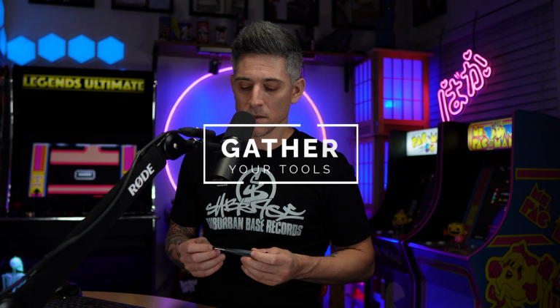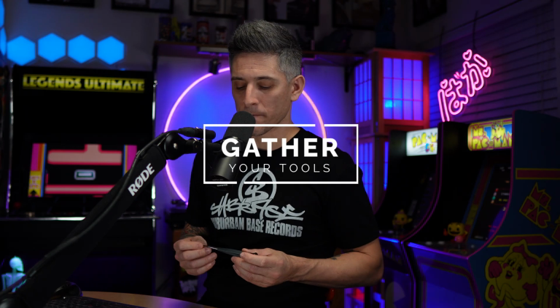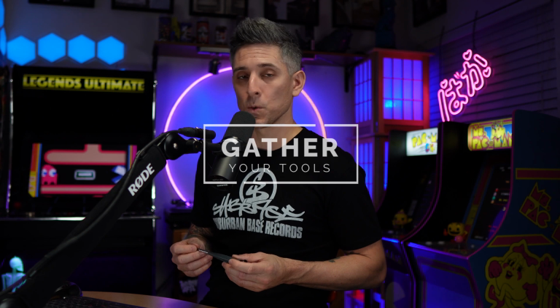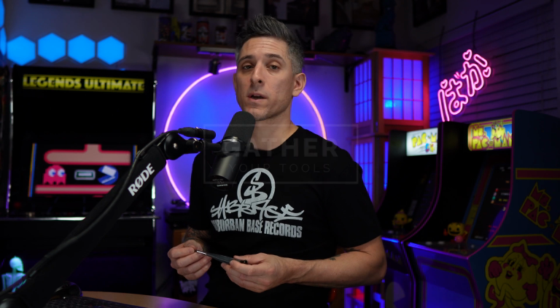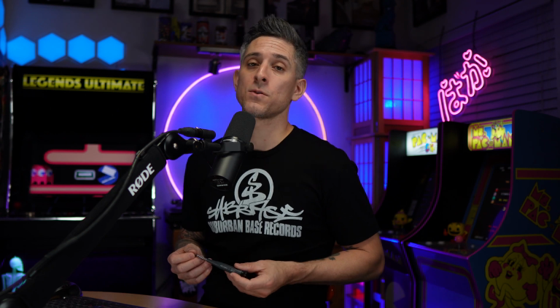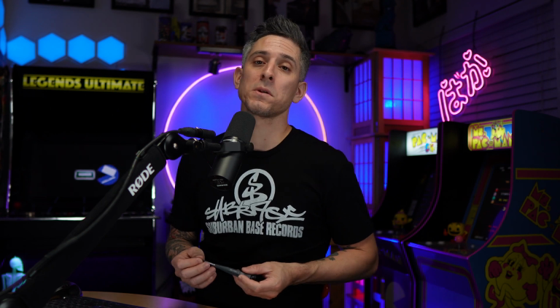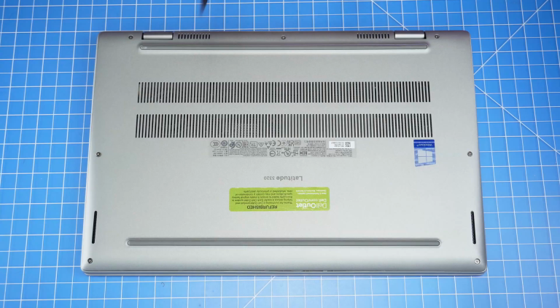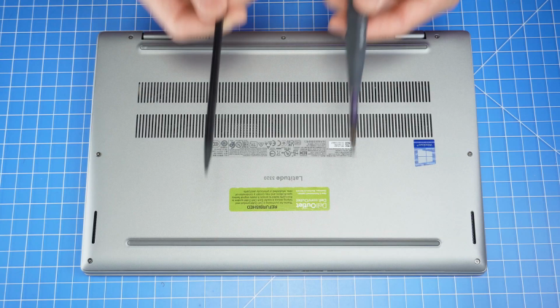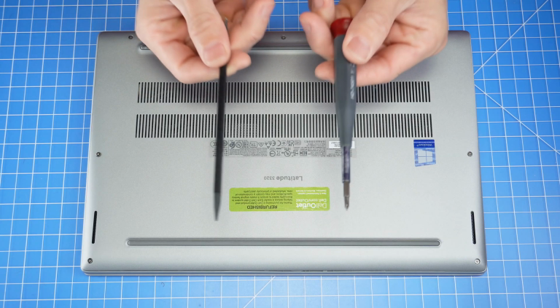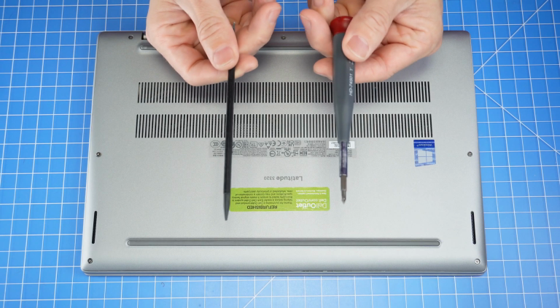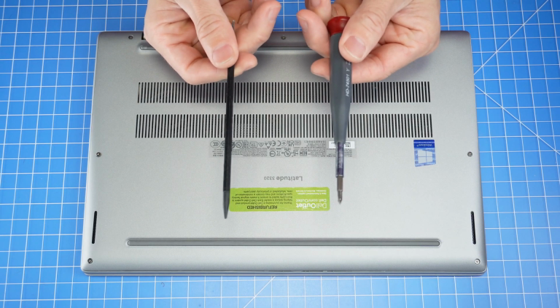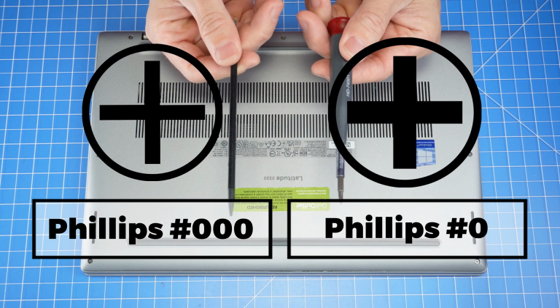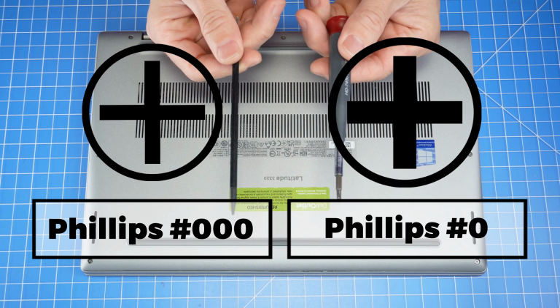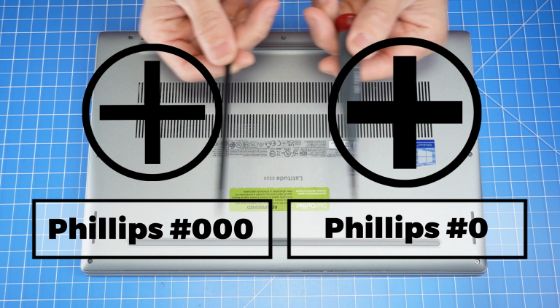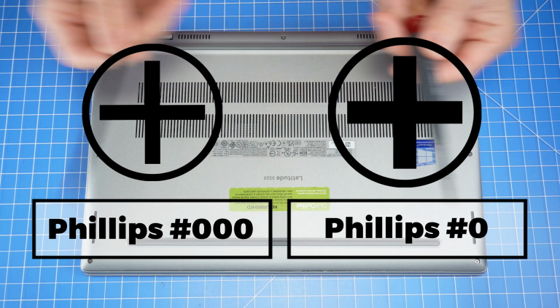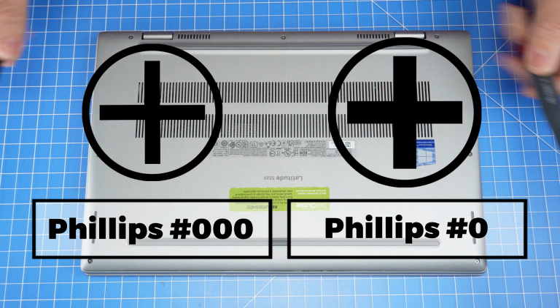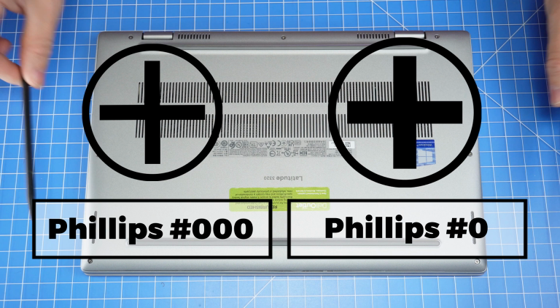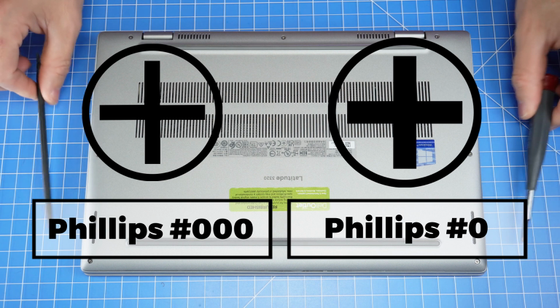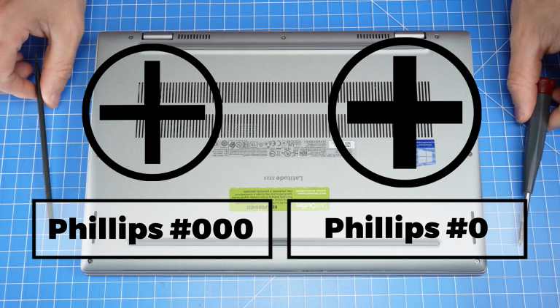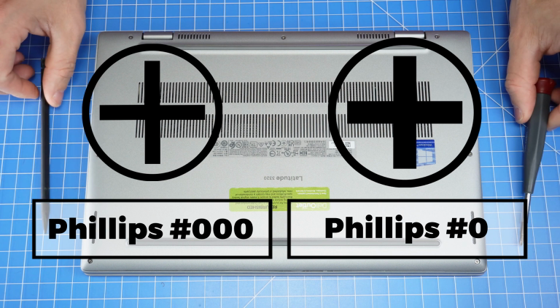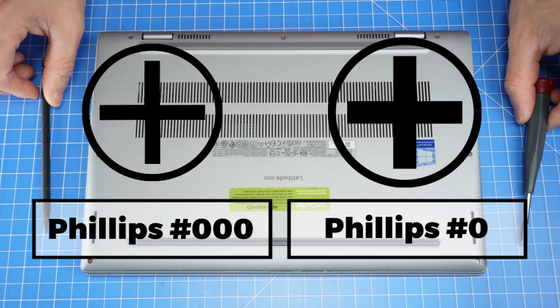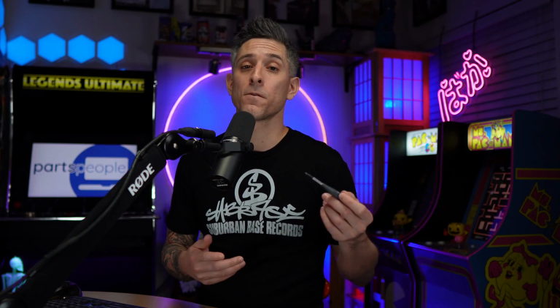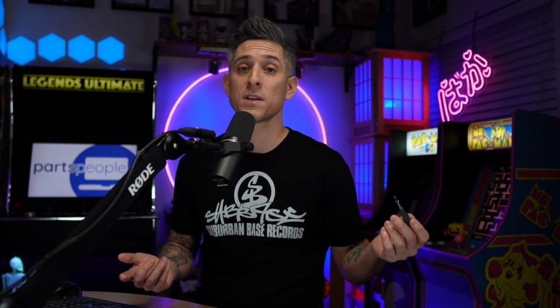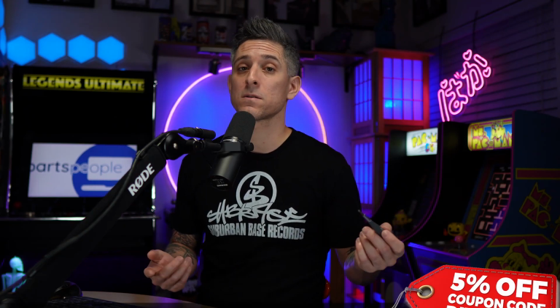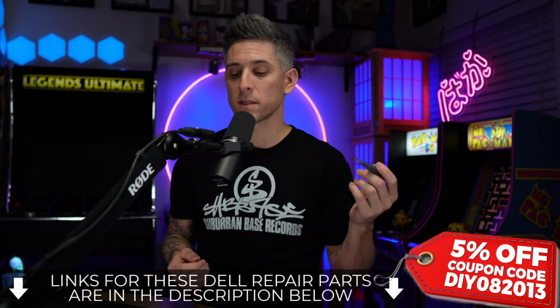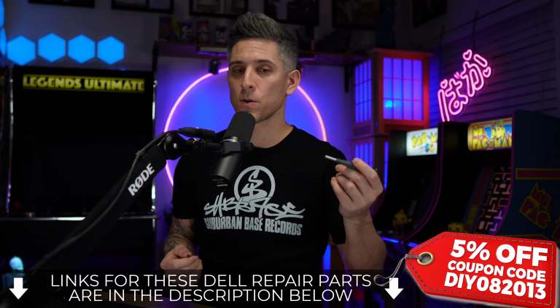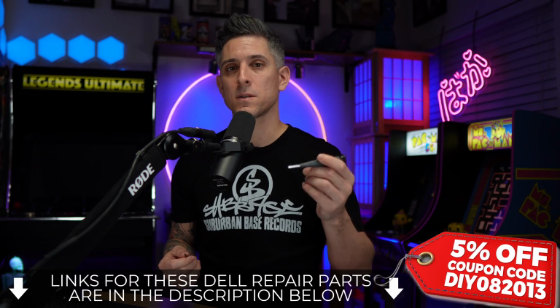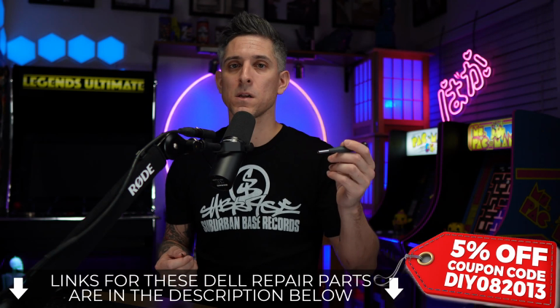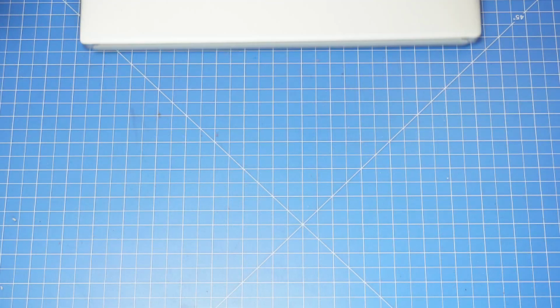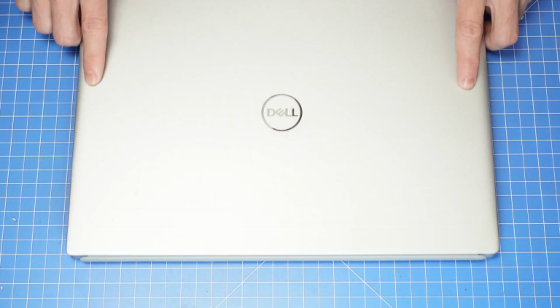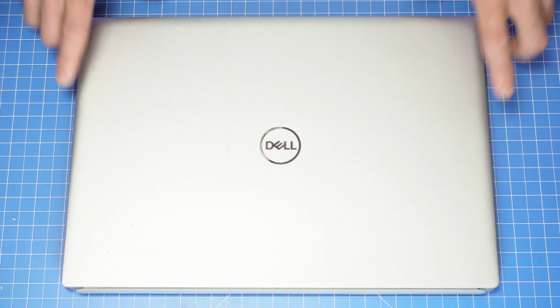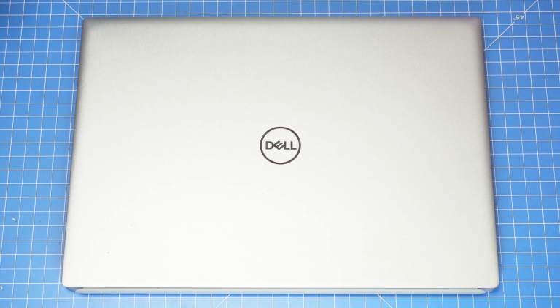For tools, I recommend using a plastic scribe as well as a Phillips number triple-zero for the bottom base, and then a number zero for everything else. Links for those are down below.